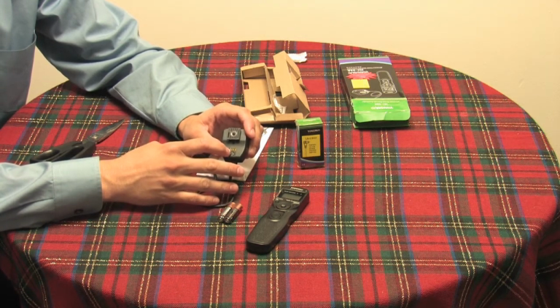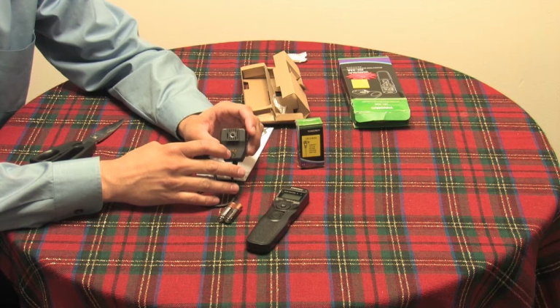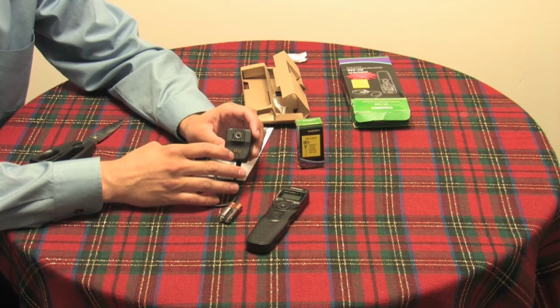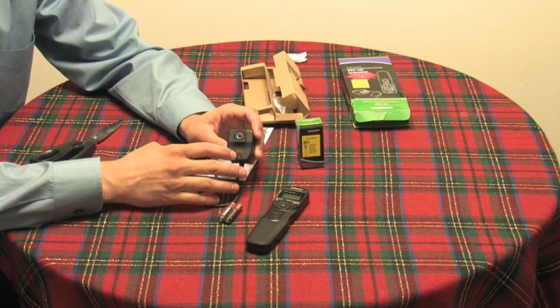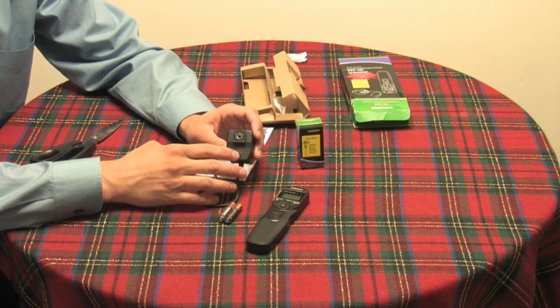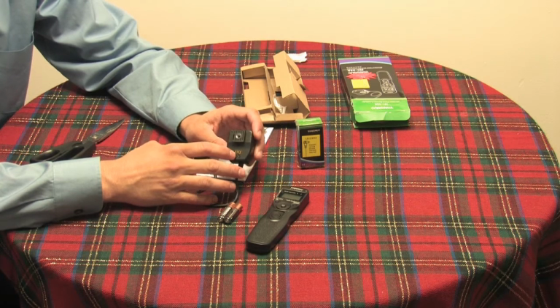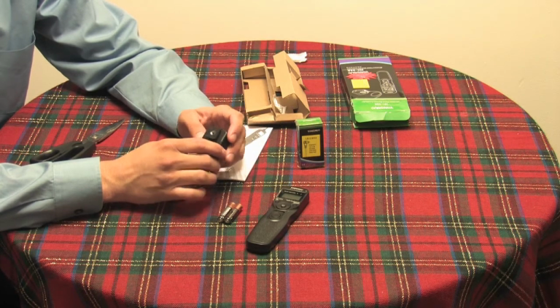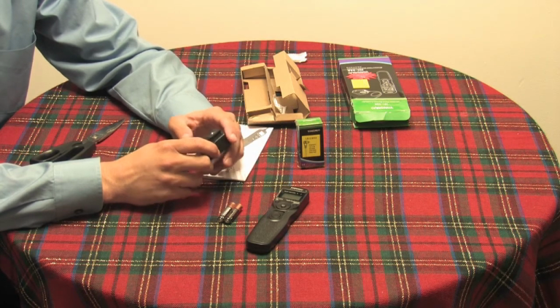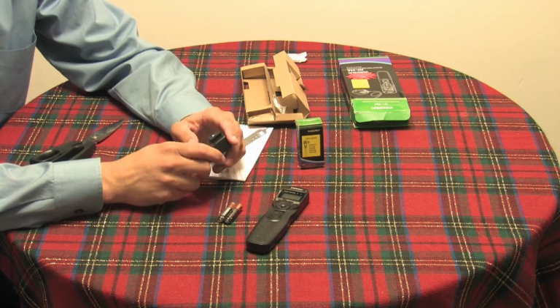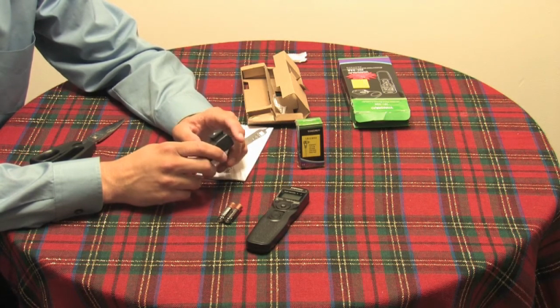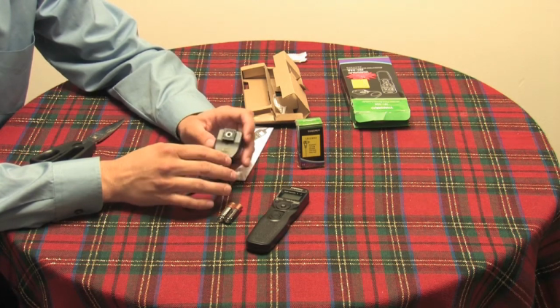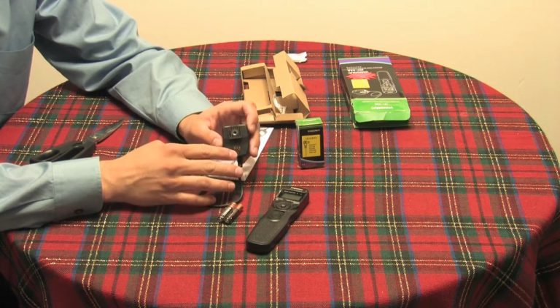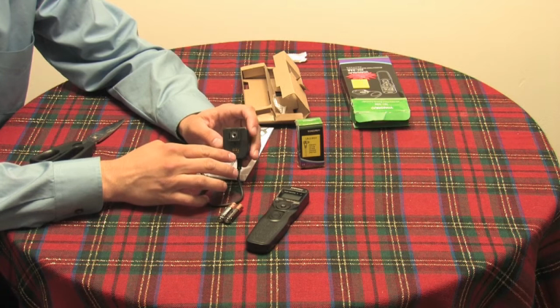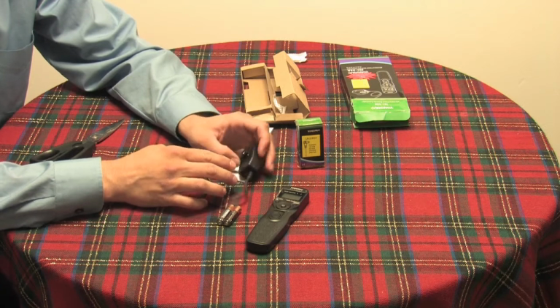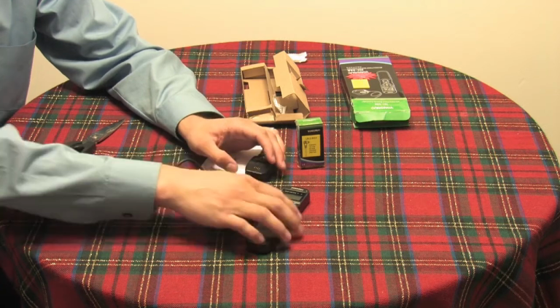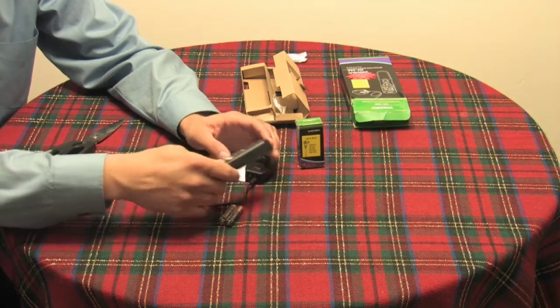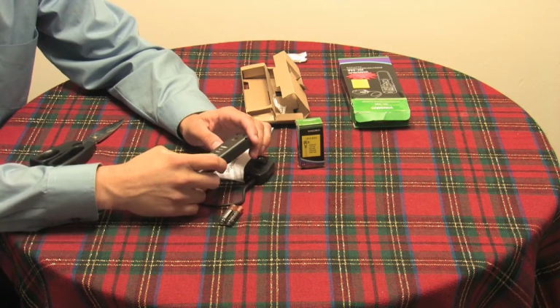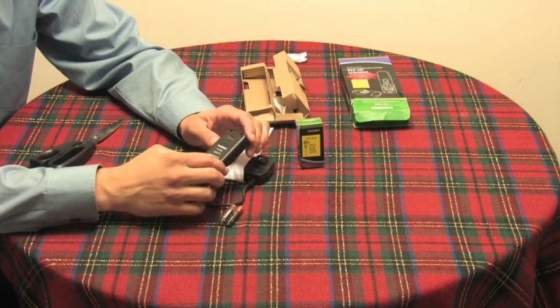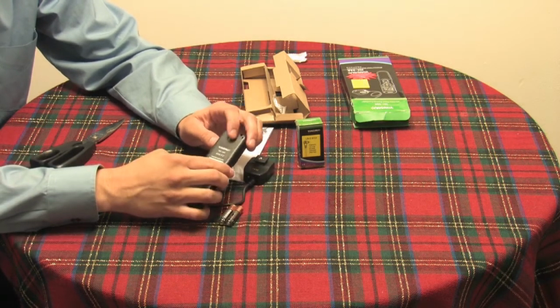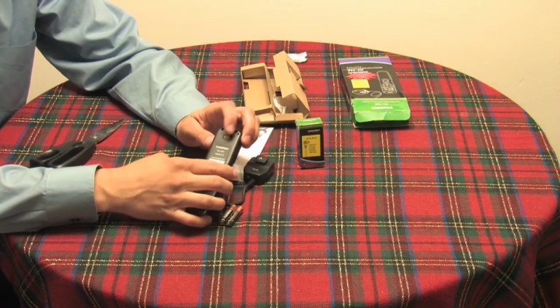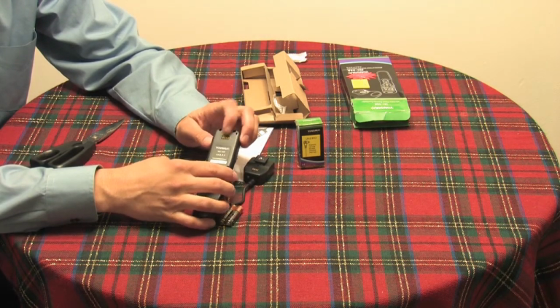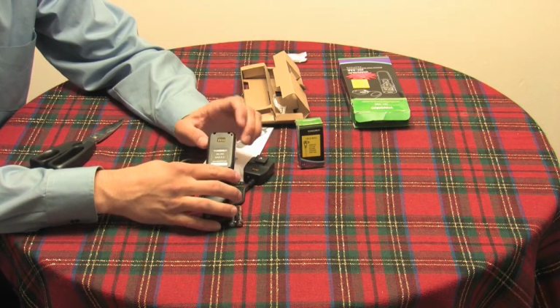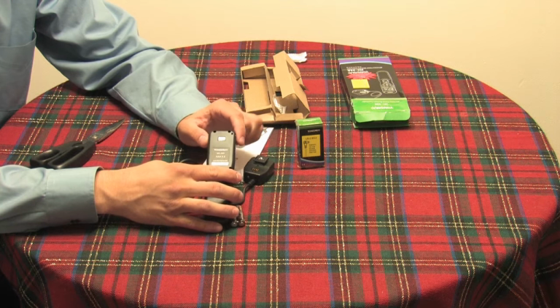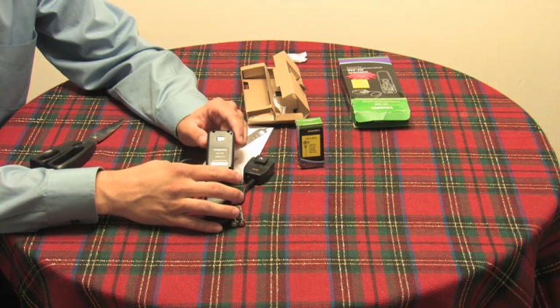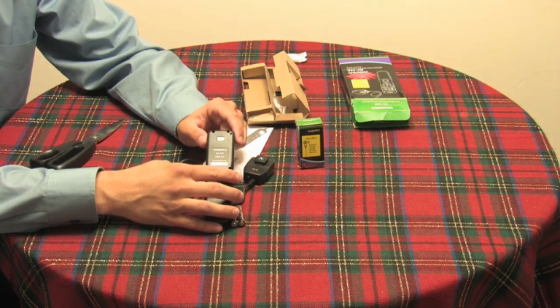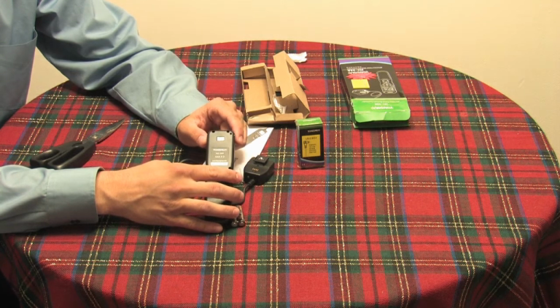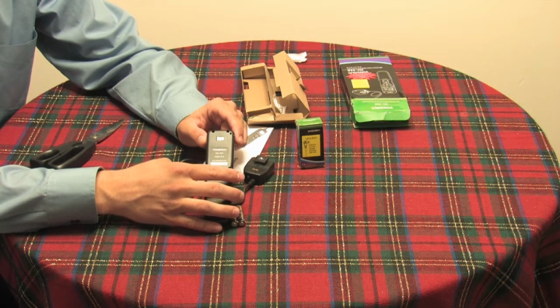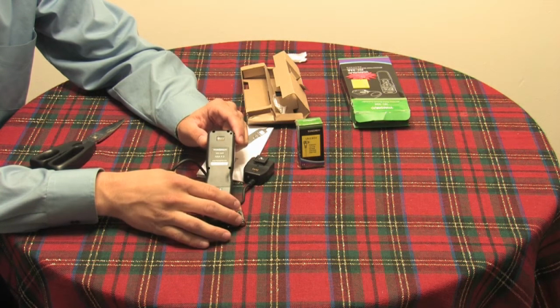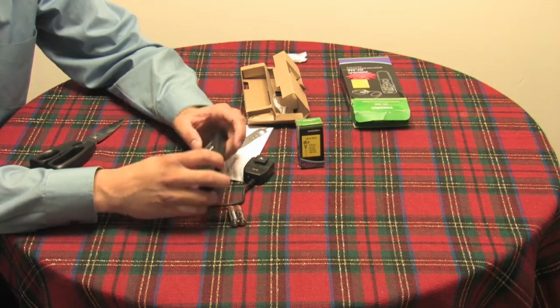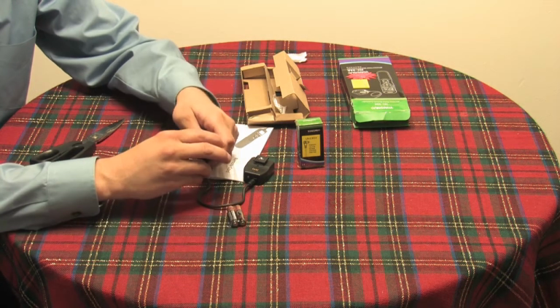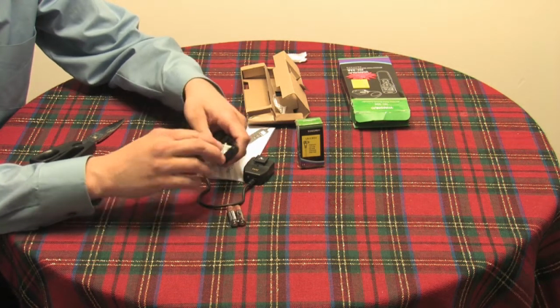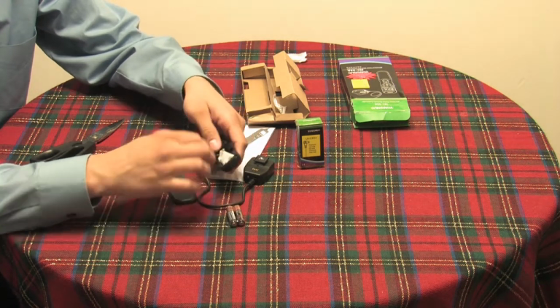There's an LED status indicator at the bottom. There's also a 4-pin dip switch setting, which gives you 16 possible channels of communication. That corresponds with the 16 channels of the 4-pin on the back of the remote.